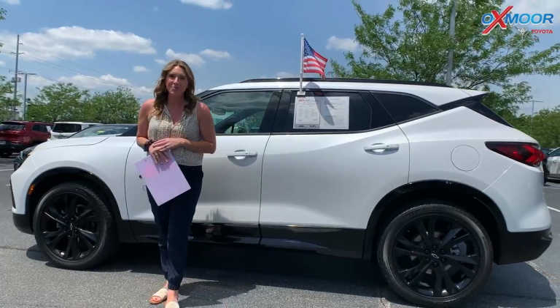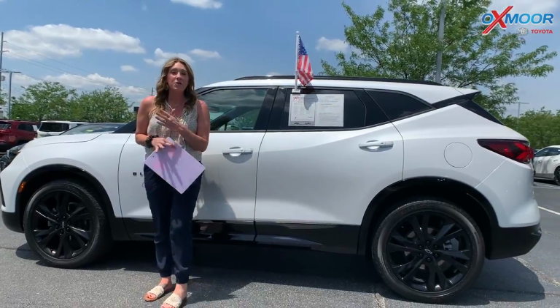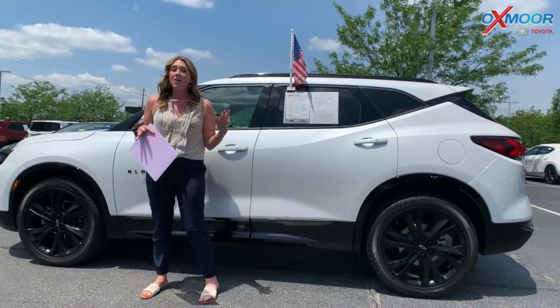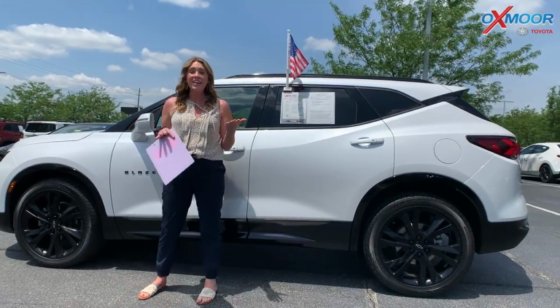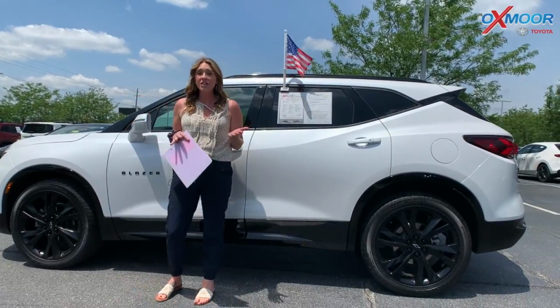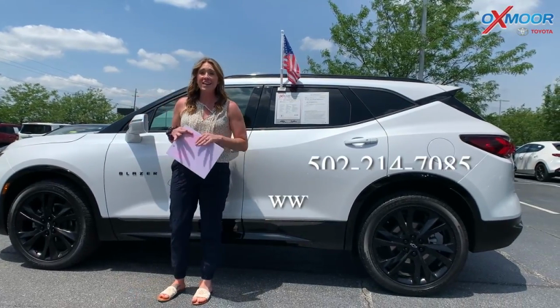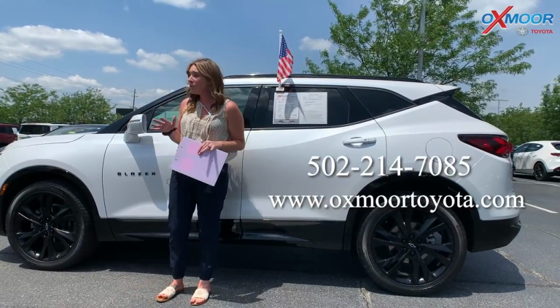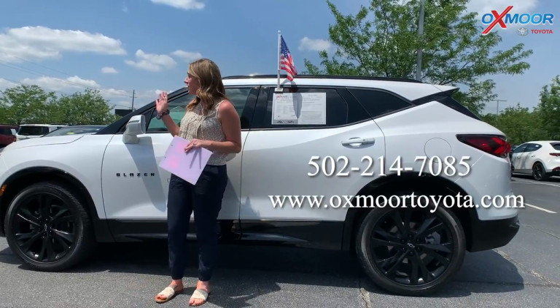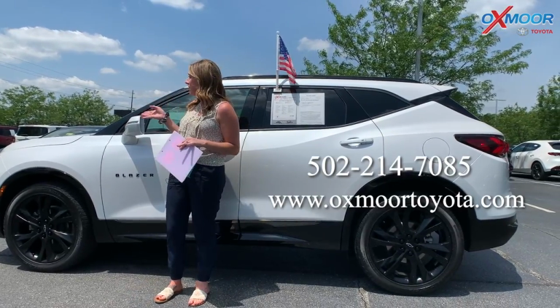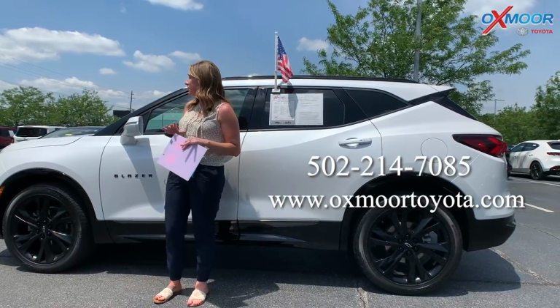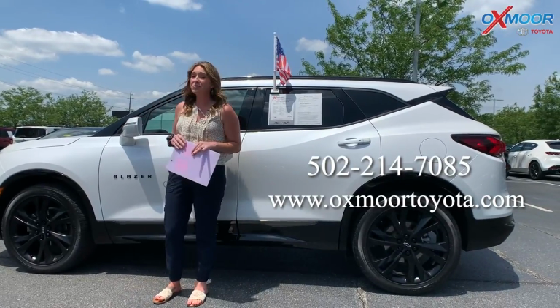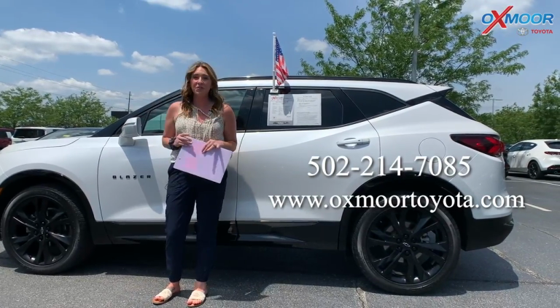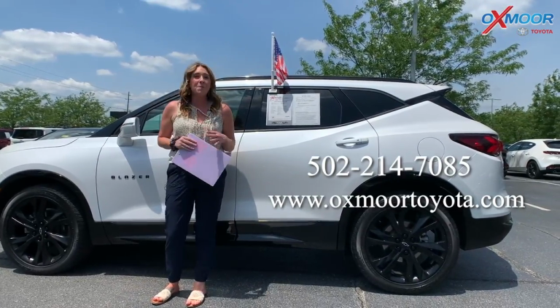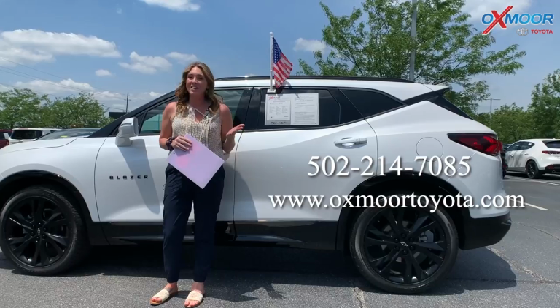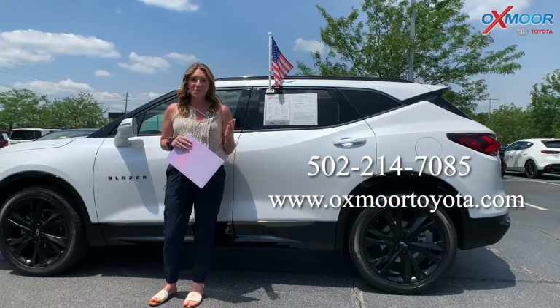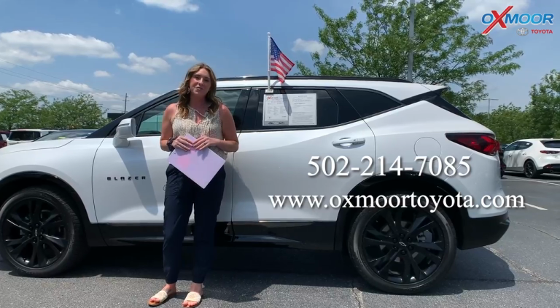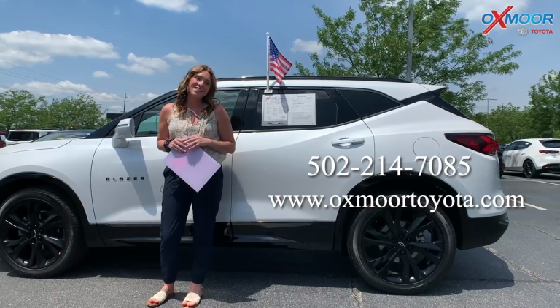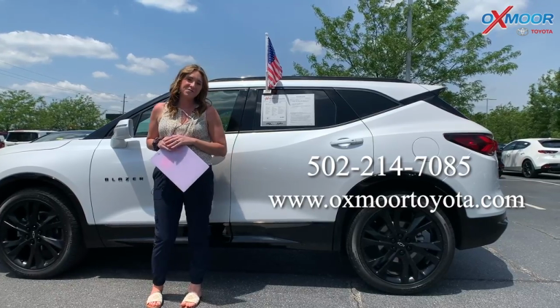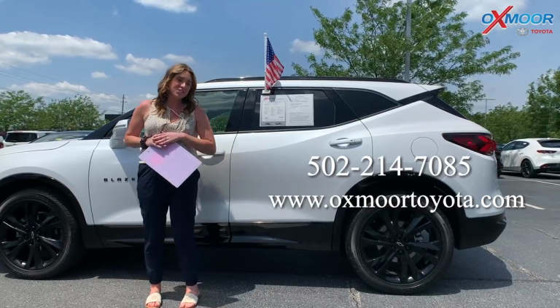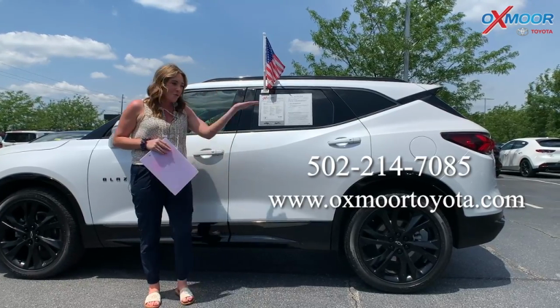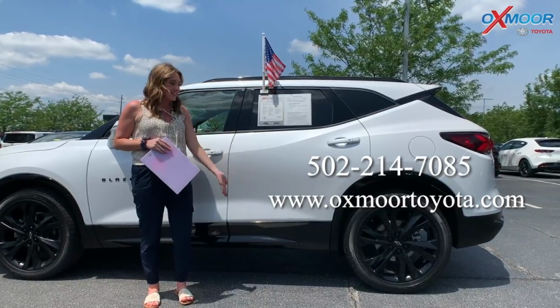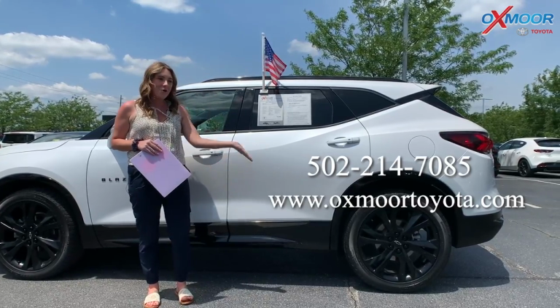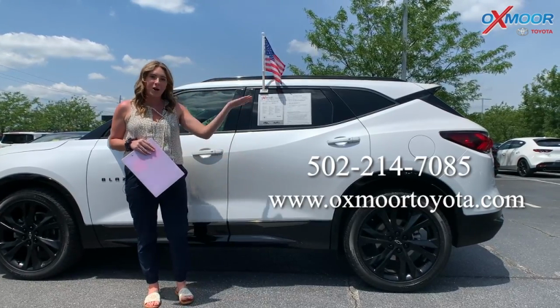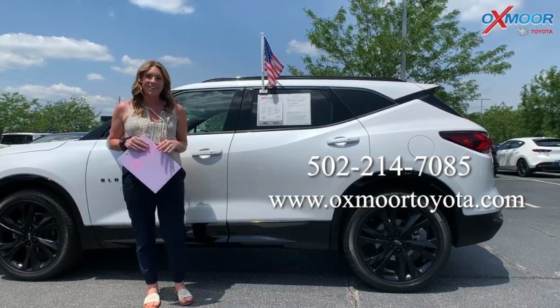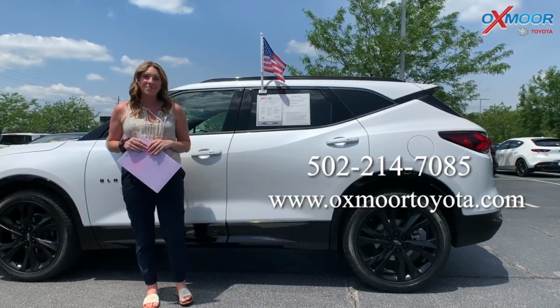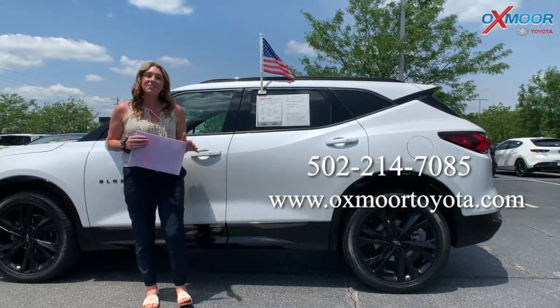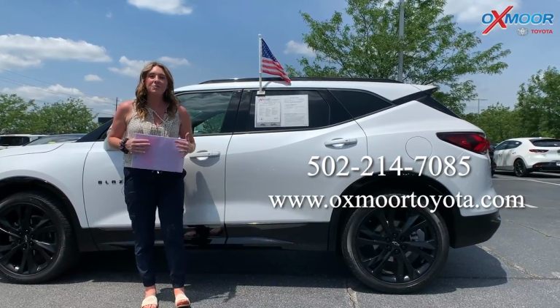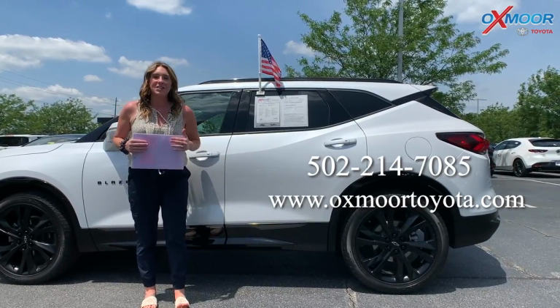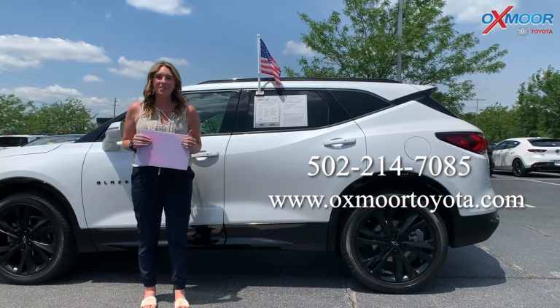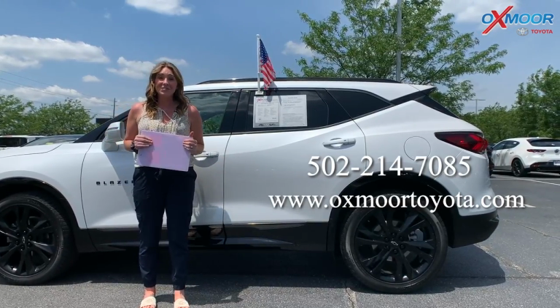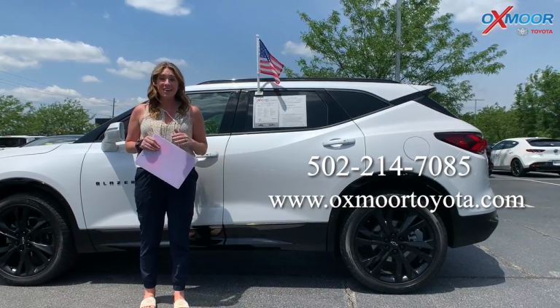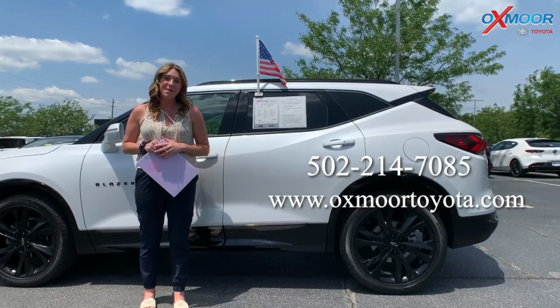If you all have any questions on any one of these Chevys that we just went over, let us know. All of our contact information will be listed right here. Thanks everyone — we'll see you all next week. Bye.